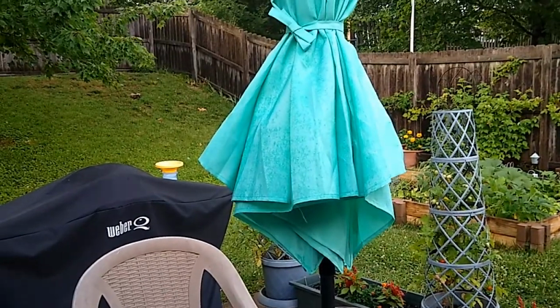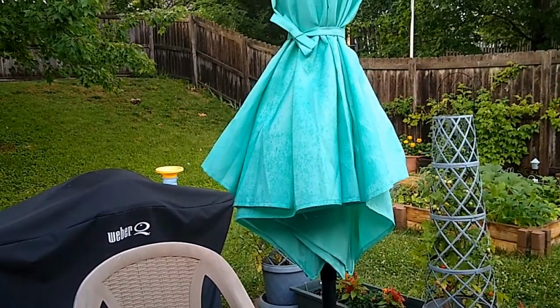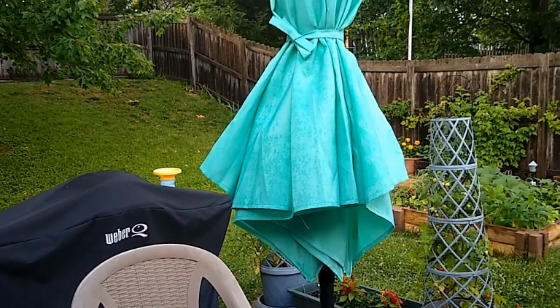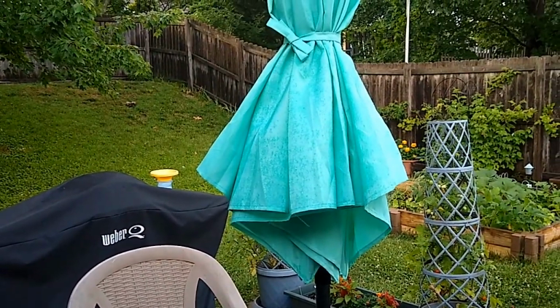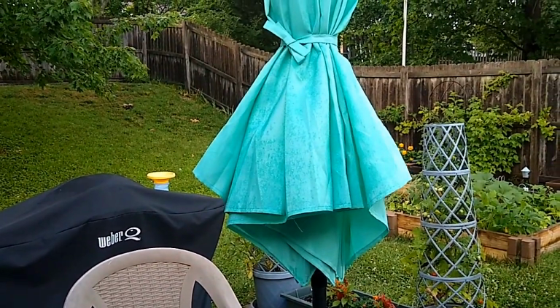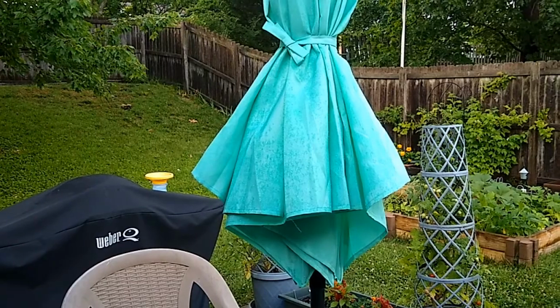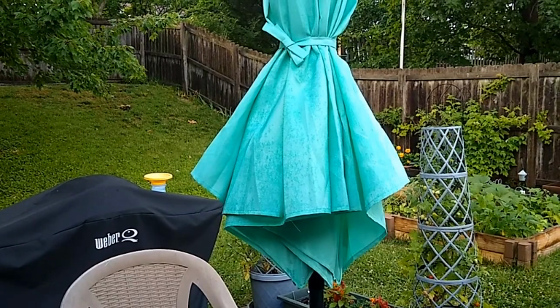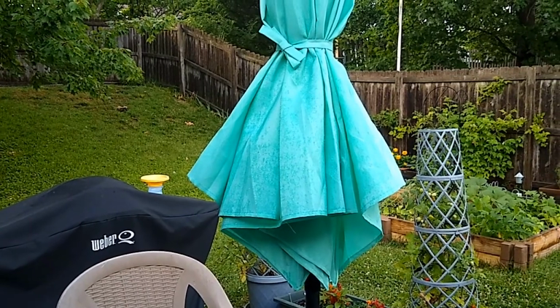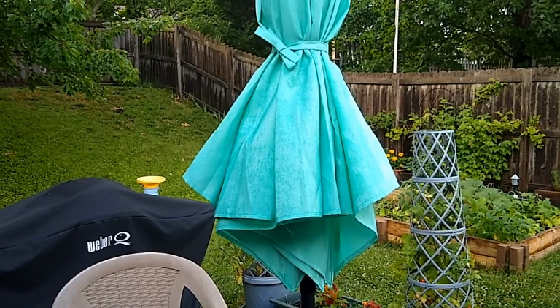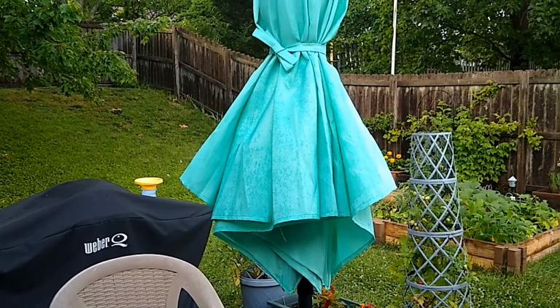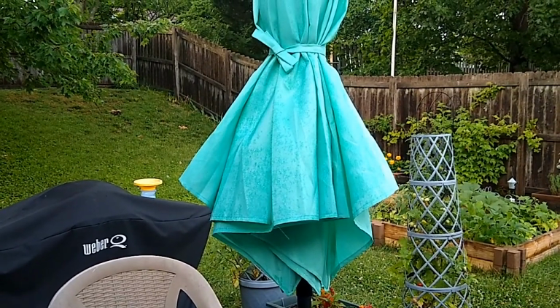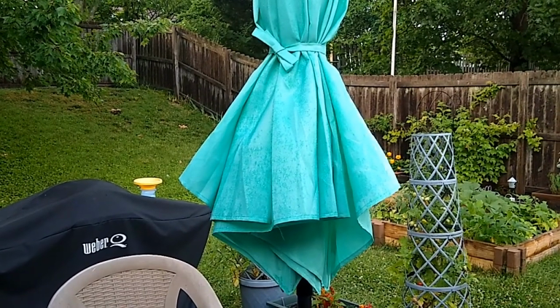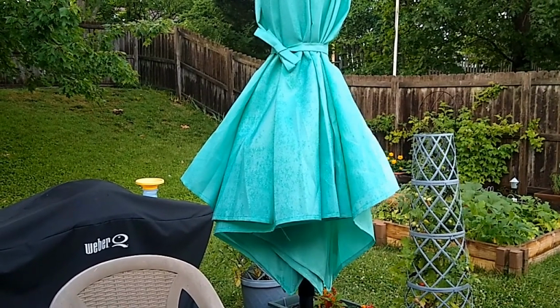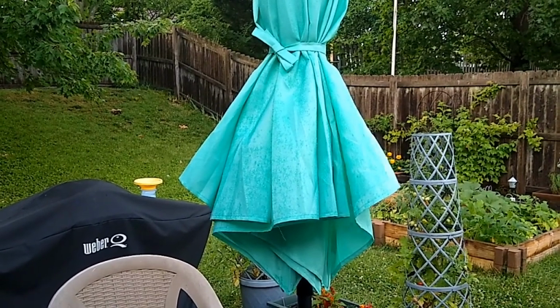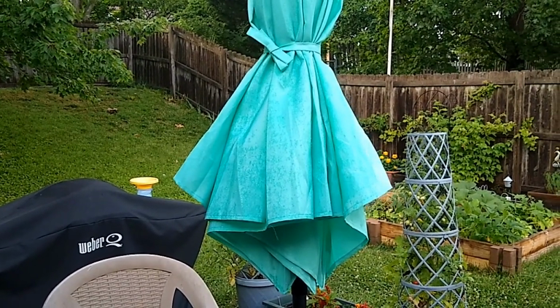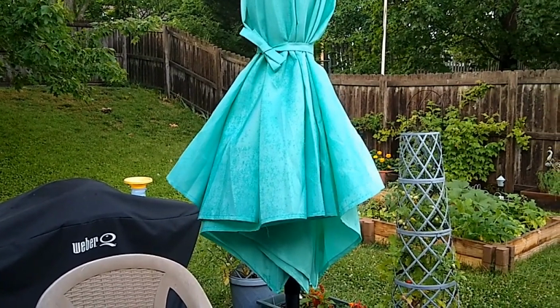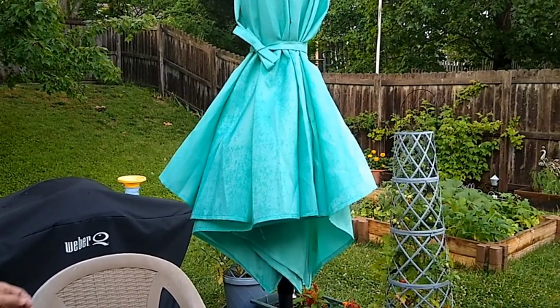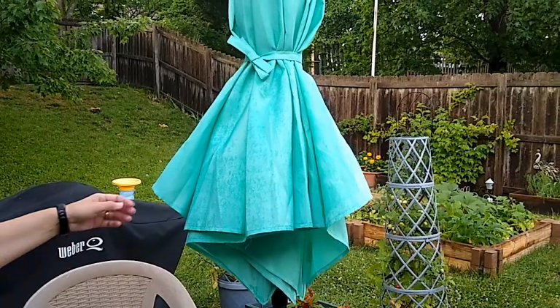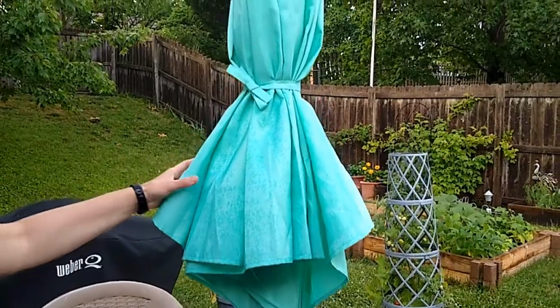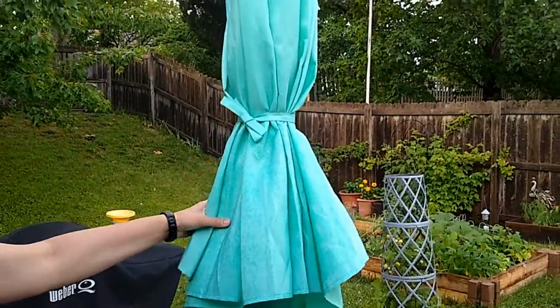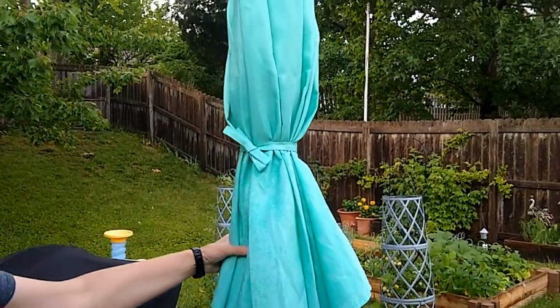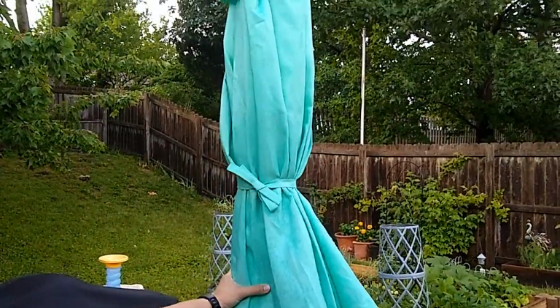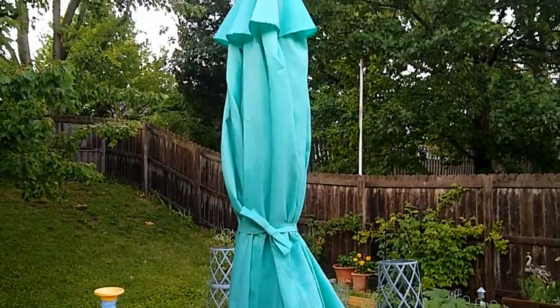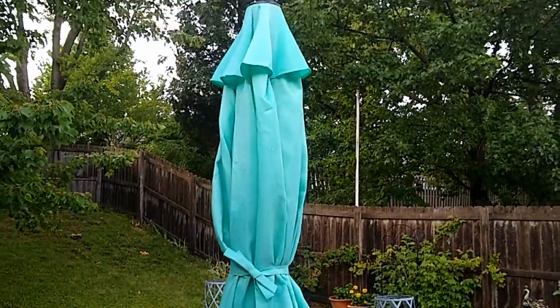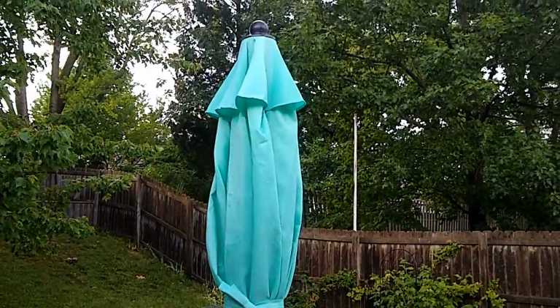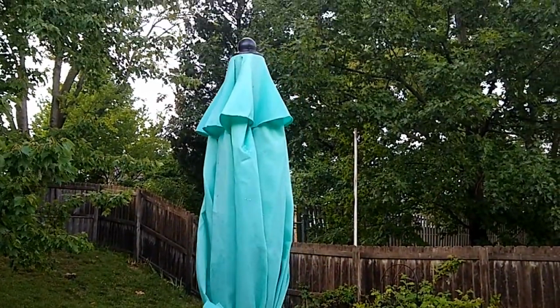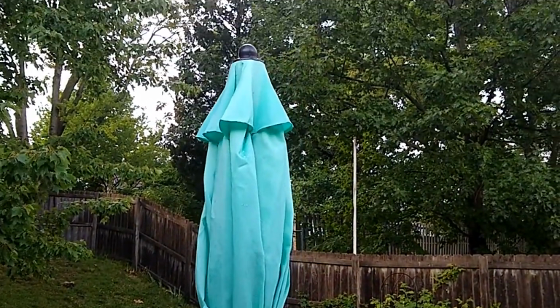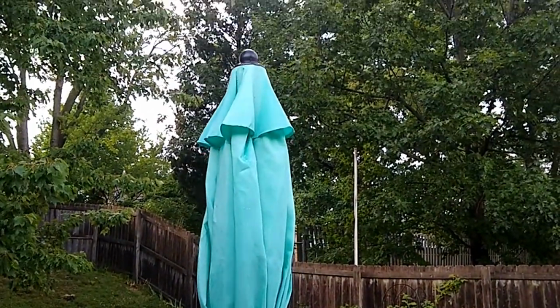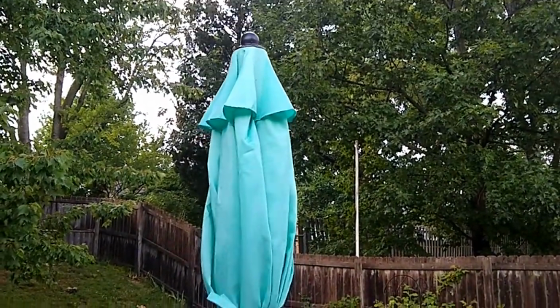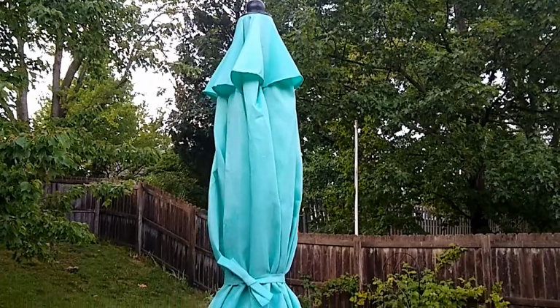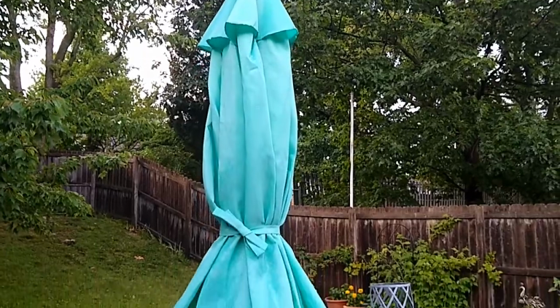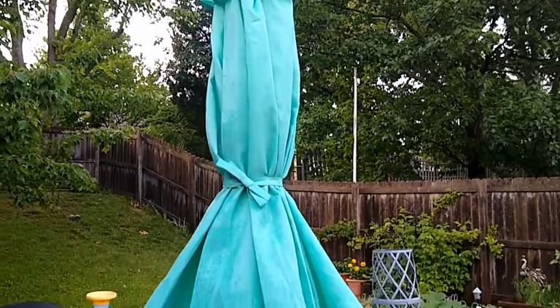Hi, this is Rachel from Aldi Reviewer, and we are looking at the Balavi 7 and a half foot umbrella. This is an Aldi find that's only in stores for a short time. It is $39.99.